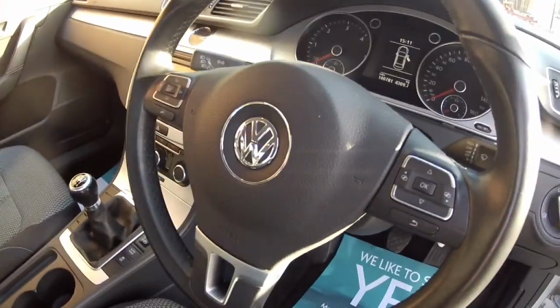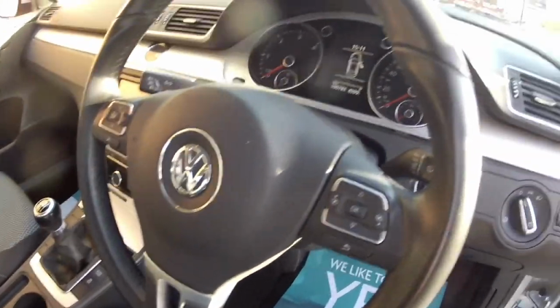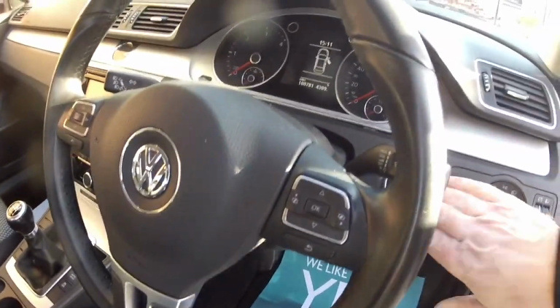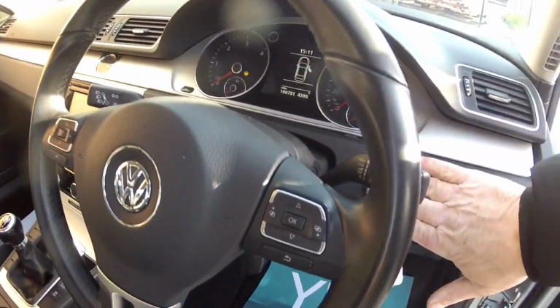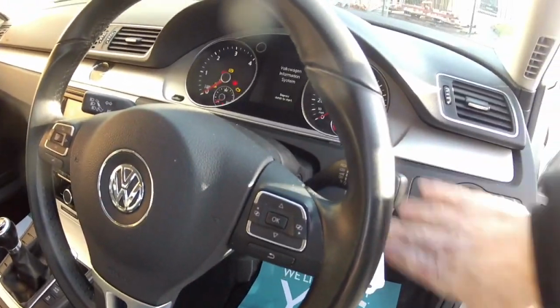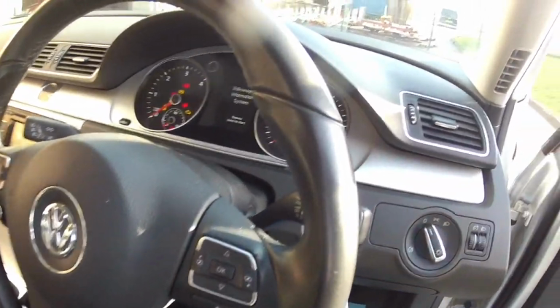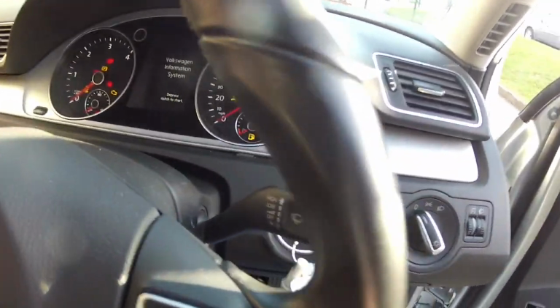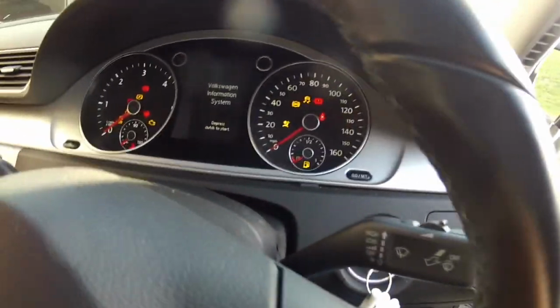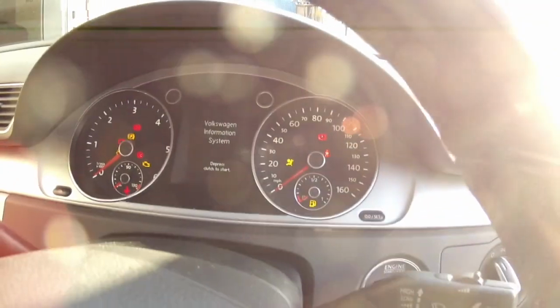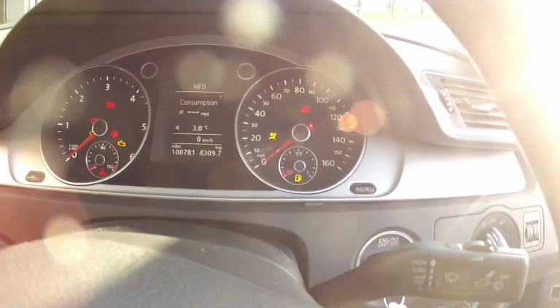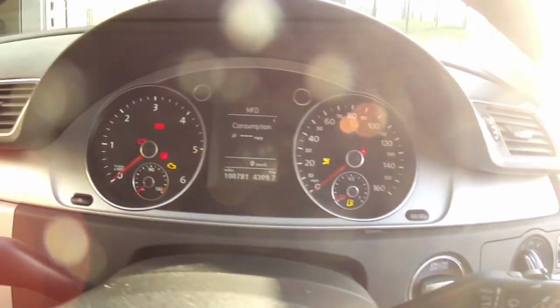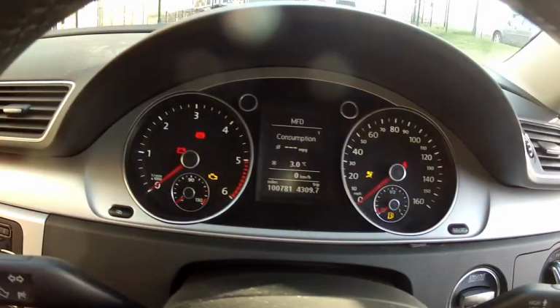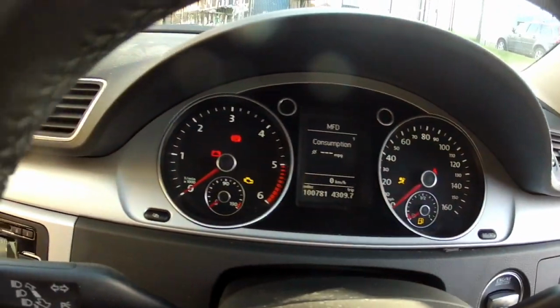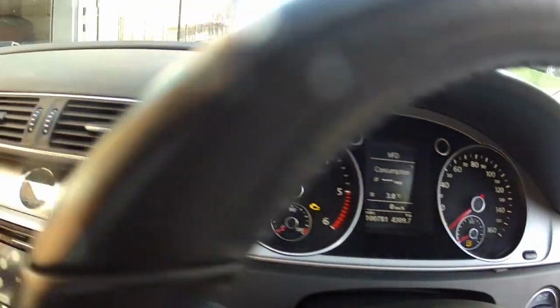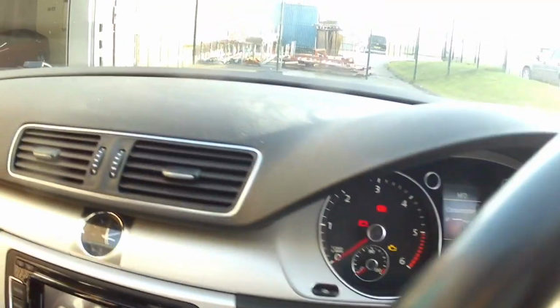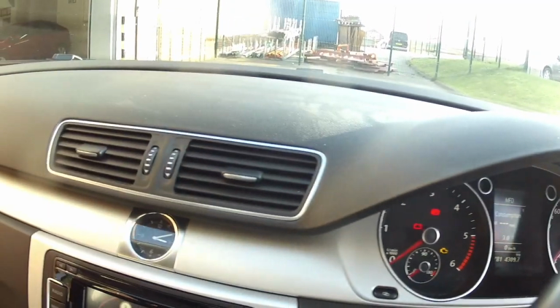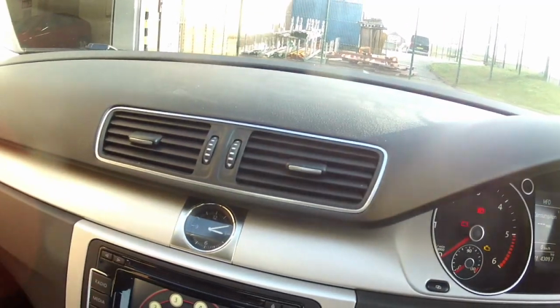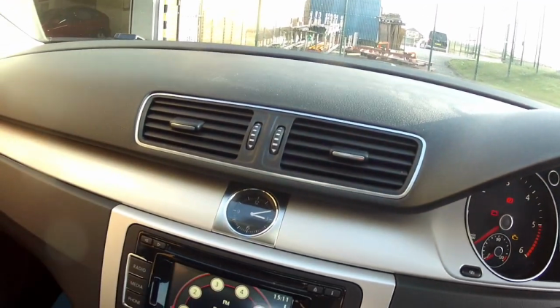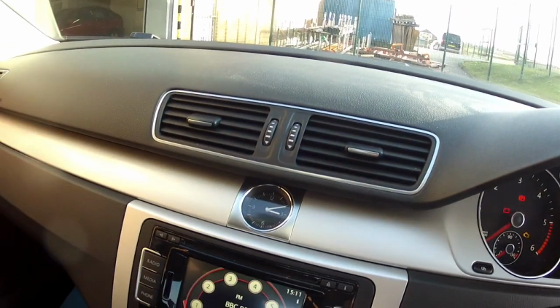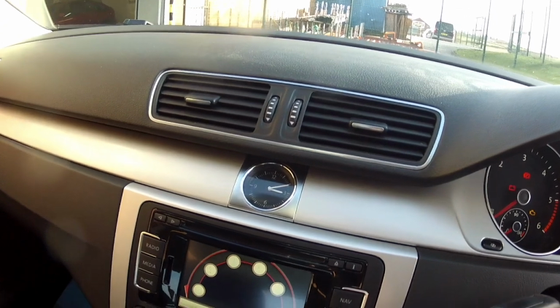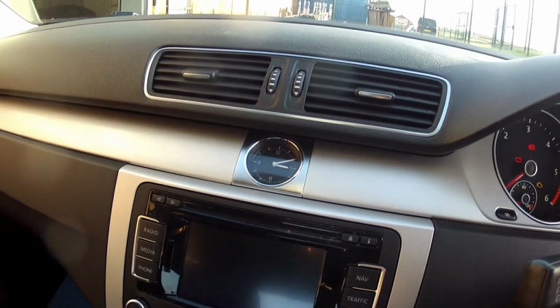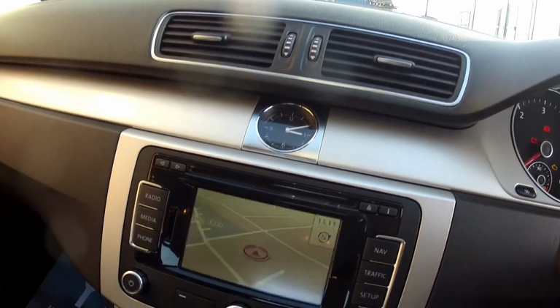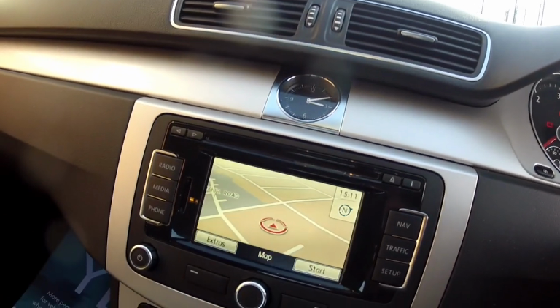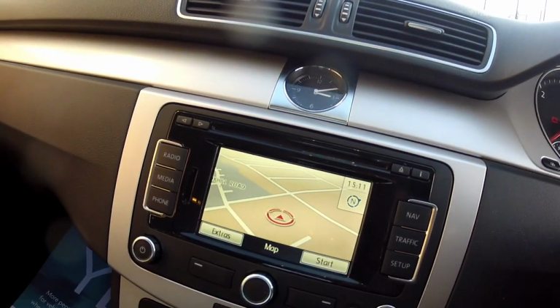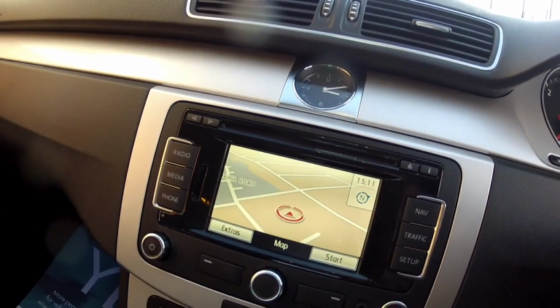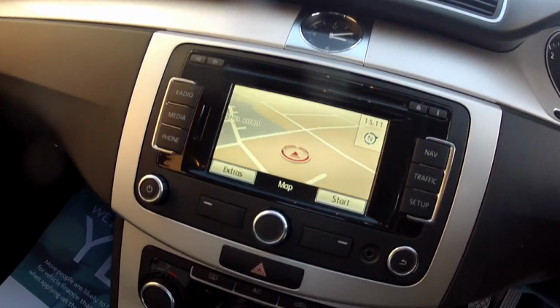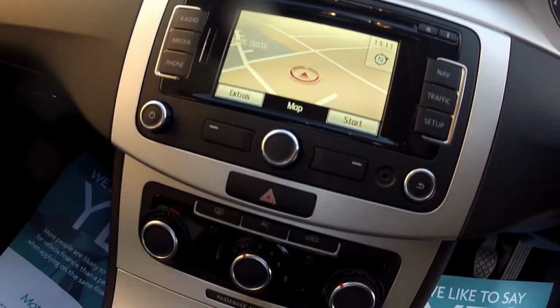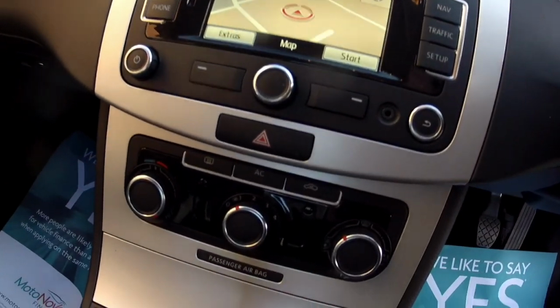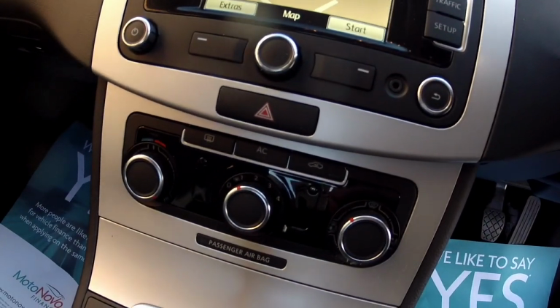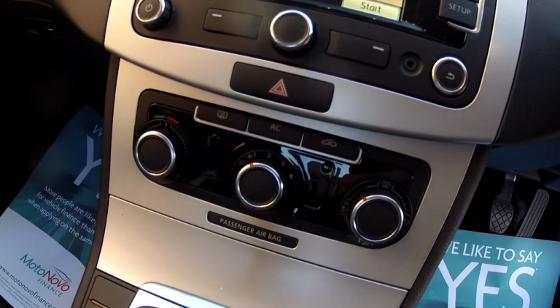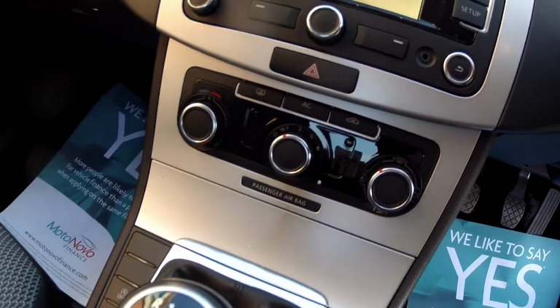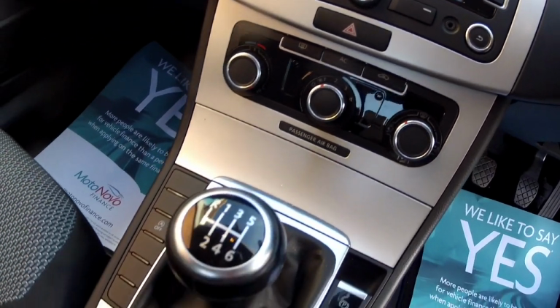Got the multi-function steering wheel as well, the push button key start, and a full dashboard. Coming down the centre console we've got the radio CD with satellite navigation and Bluetooth for your mobile phone and music.